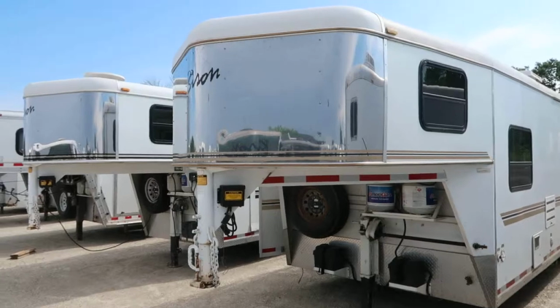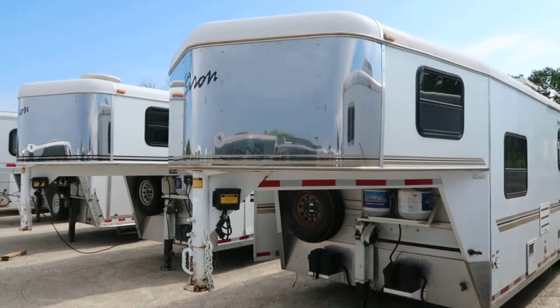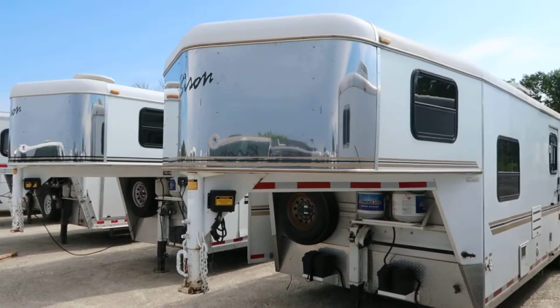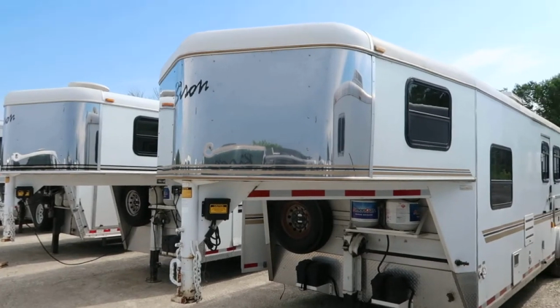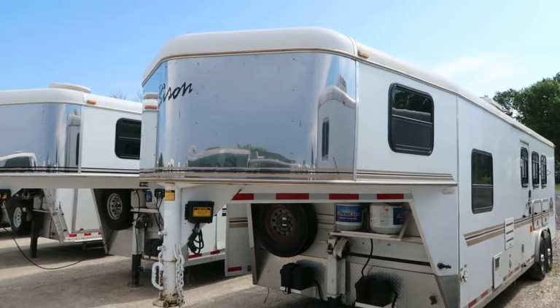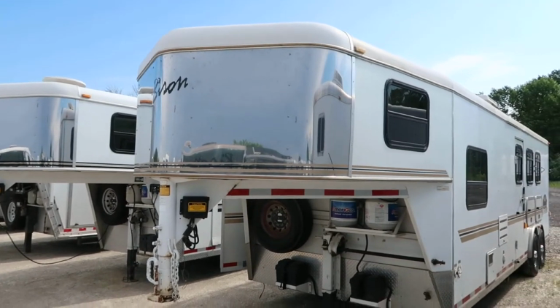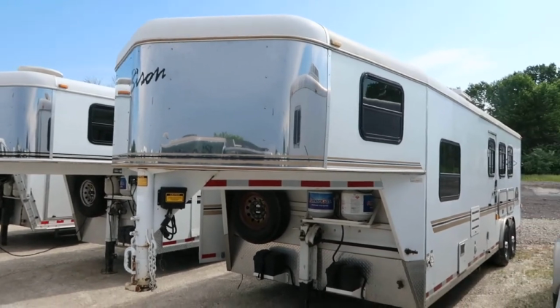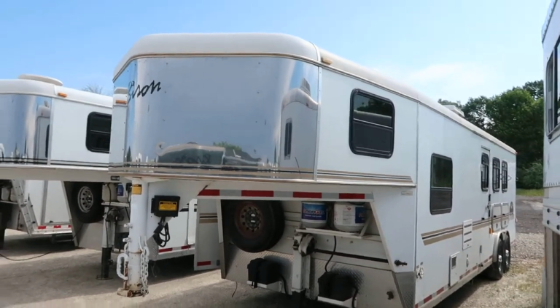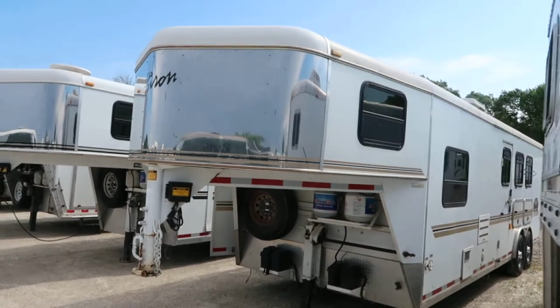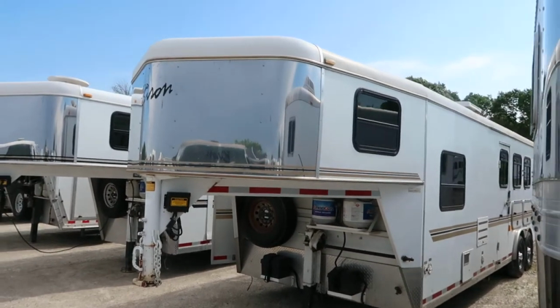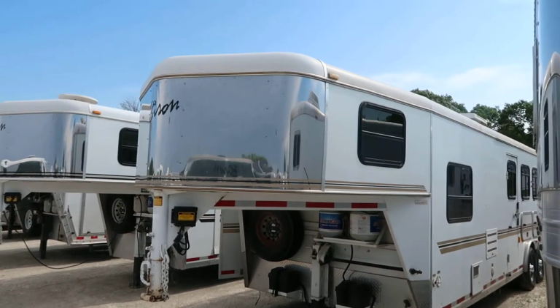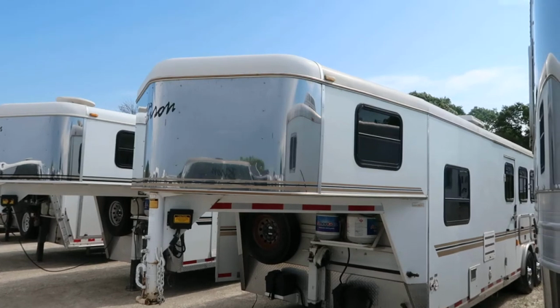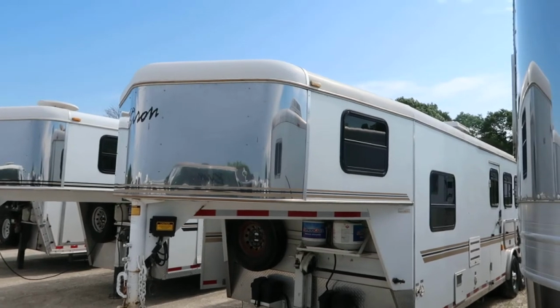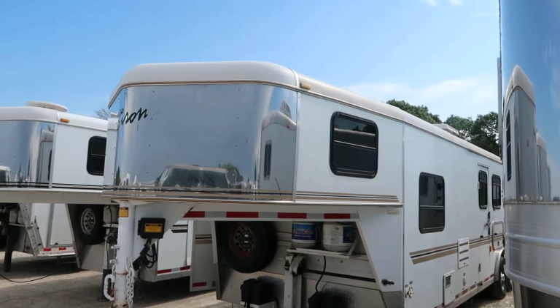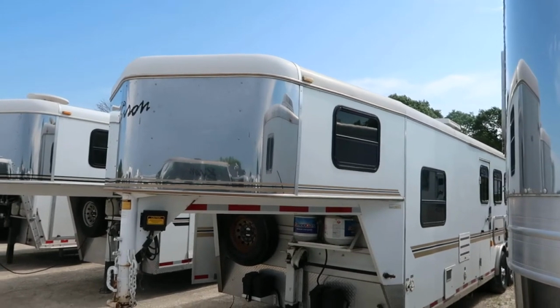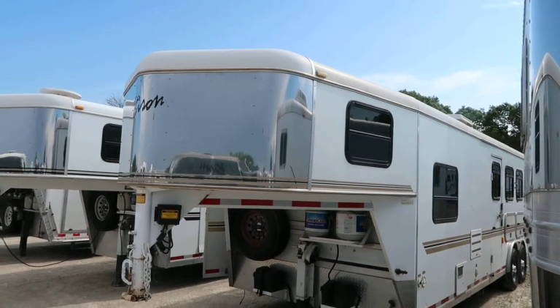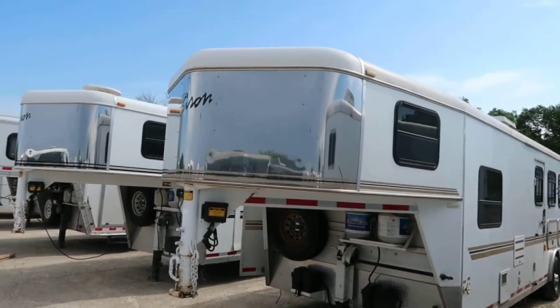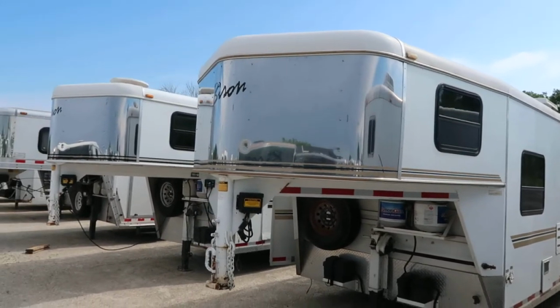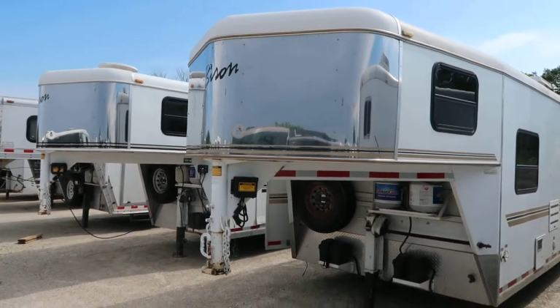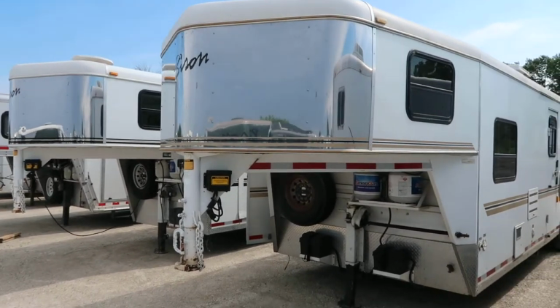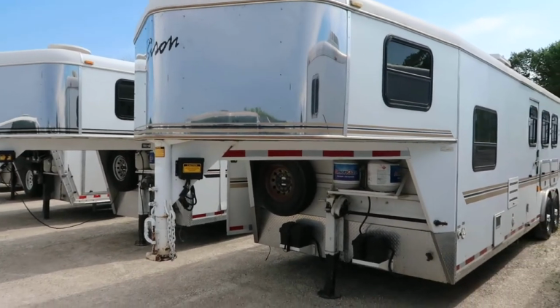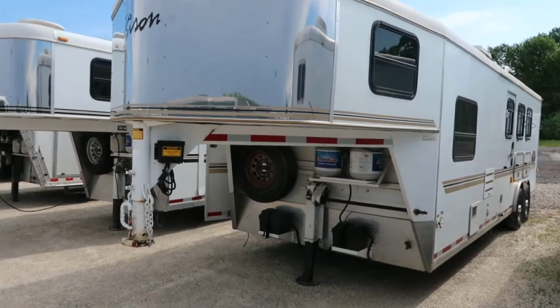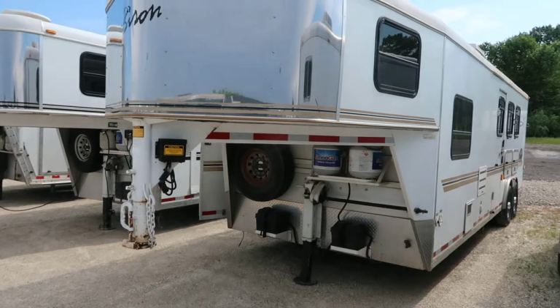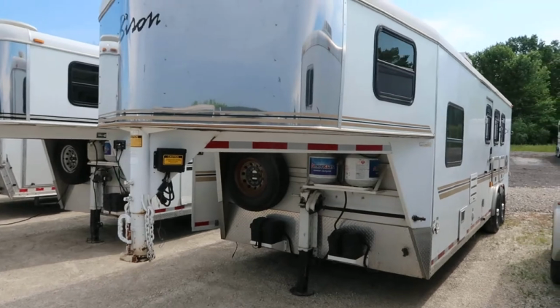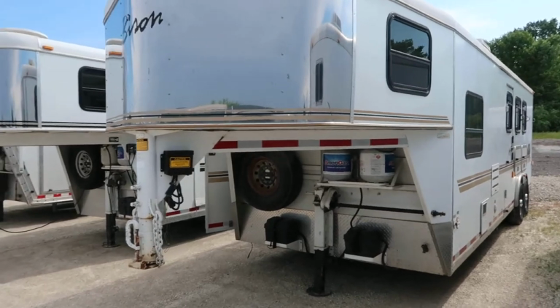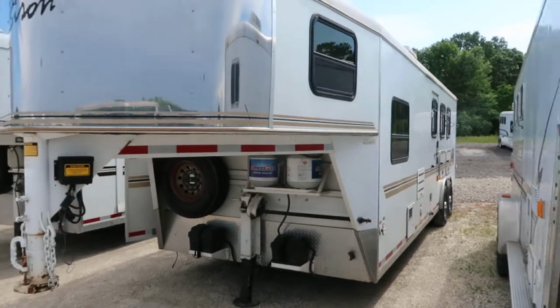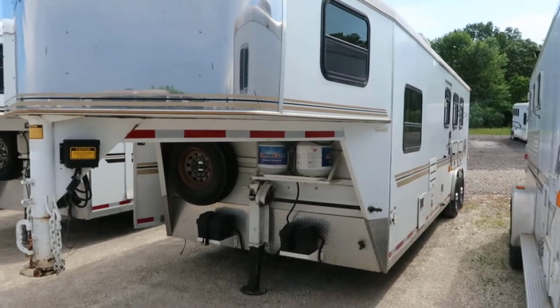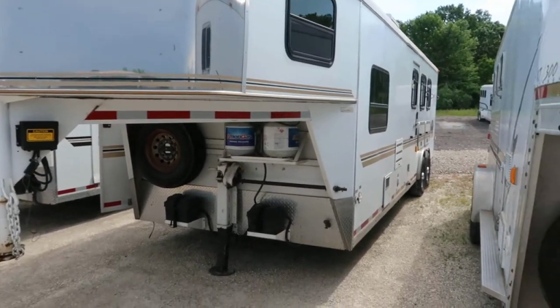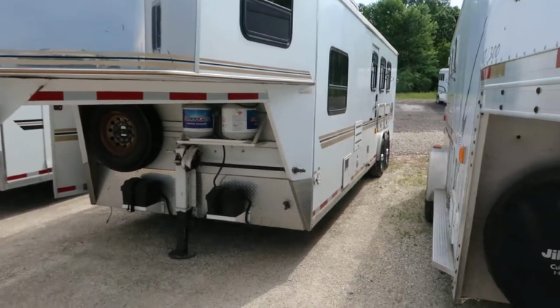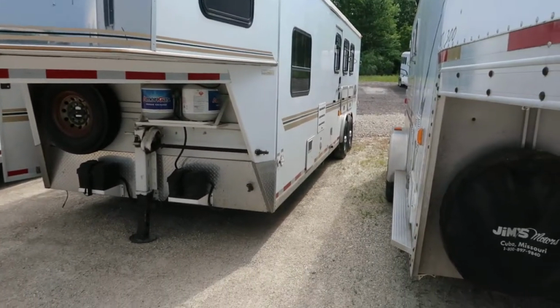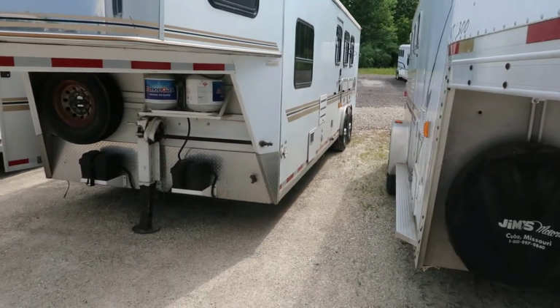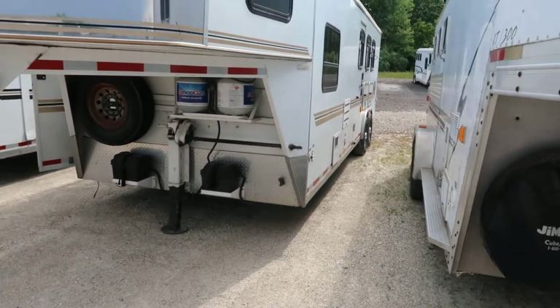Hello folks, it's Phil from Jim's Motors in Cuba, Missouri. What we're looking at here today is a 2004 Bison Aluminosport, 10 foot short wall, 3 horse, 8 wide with mangers.